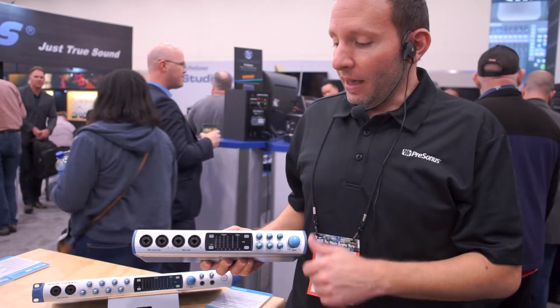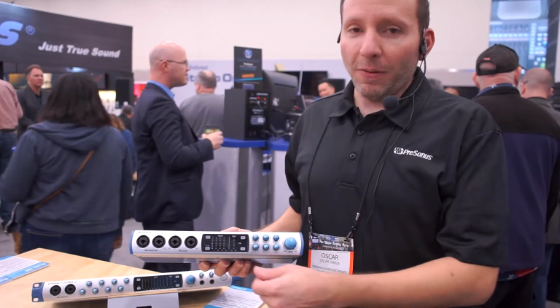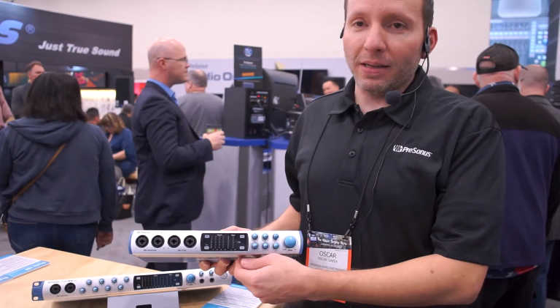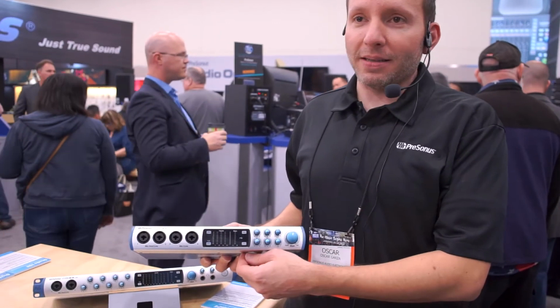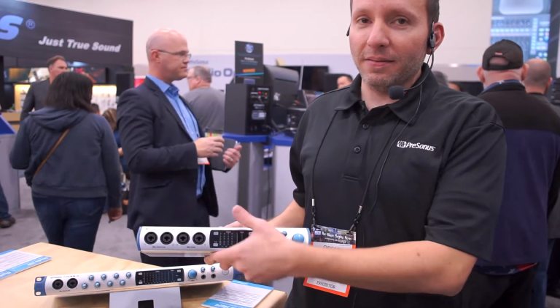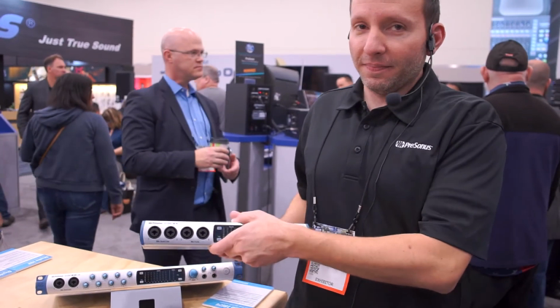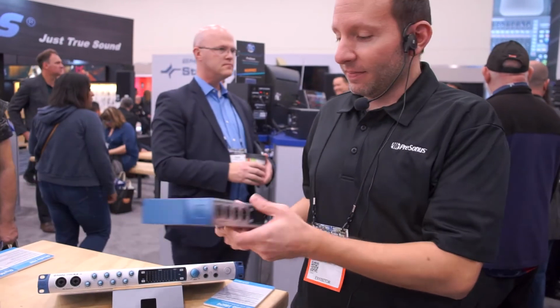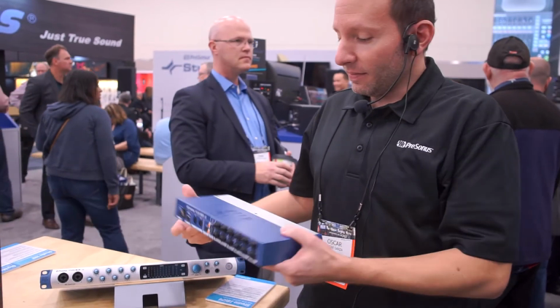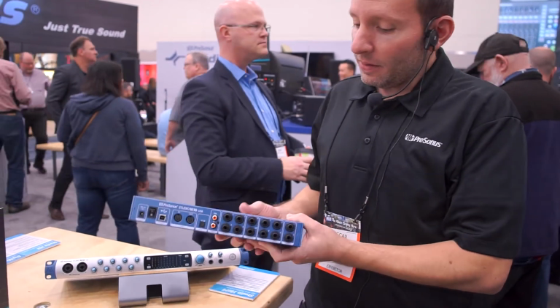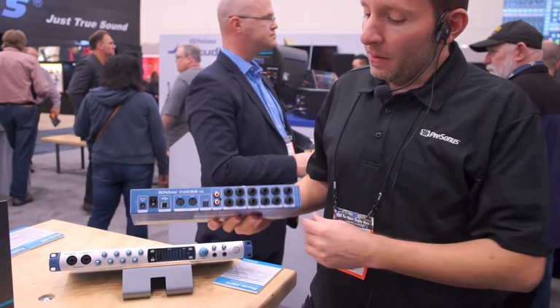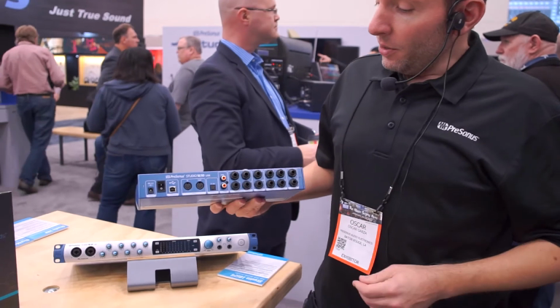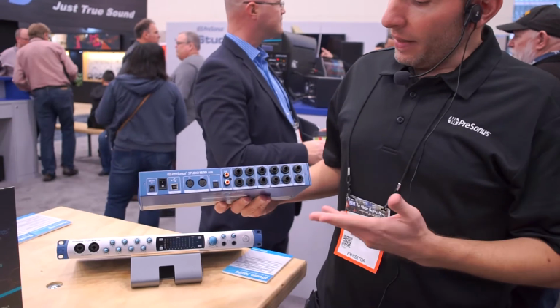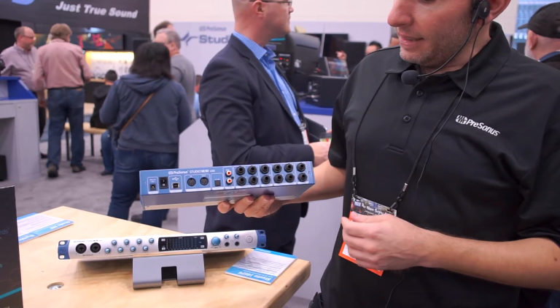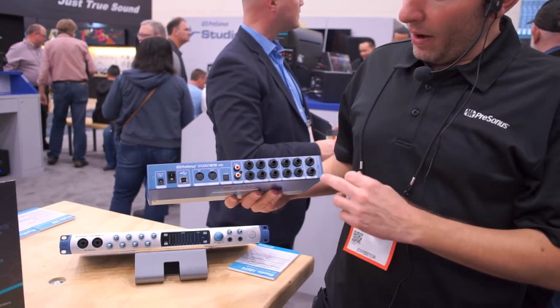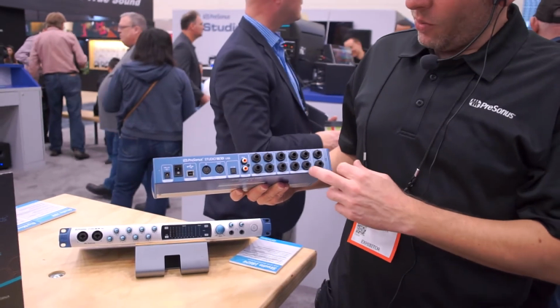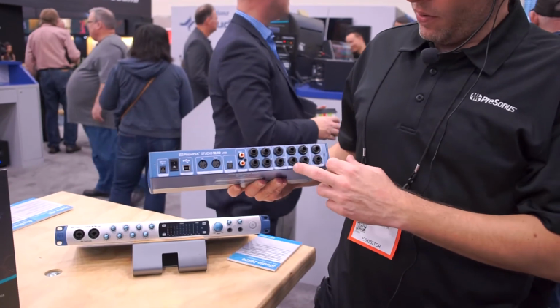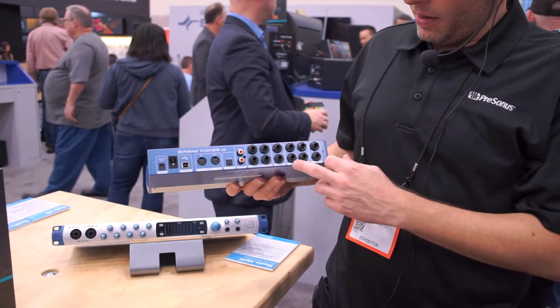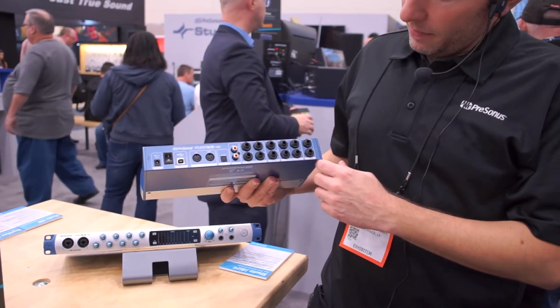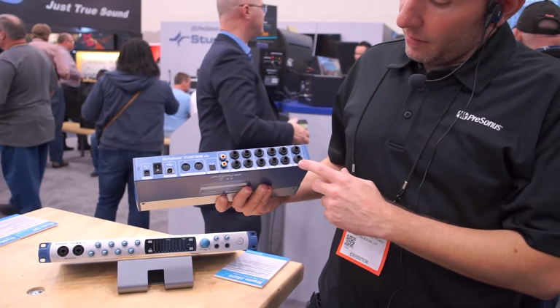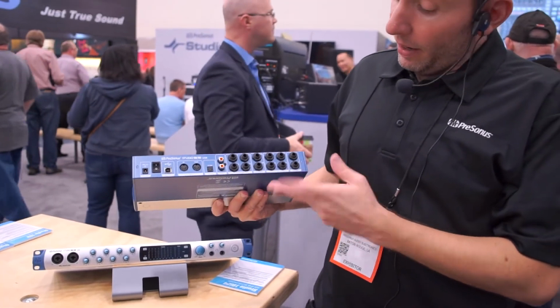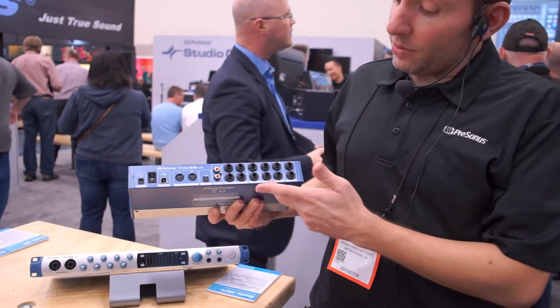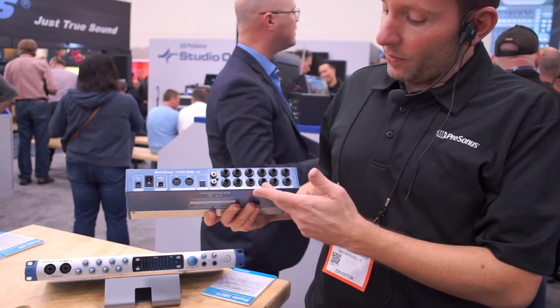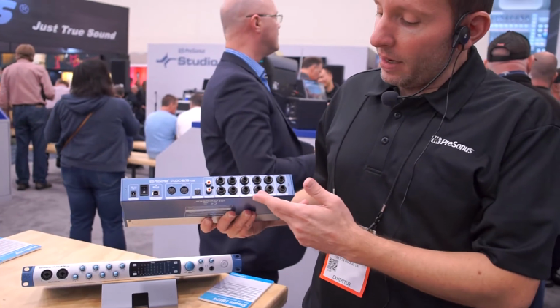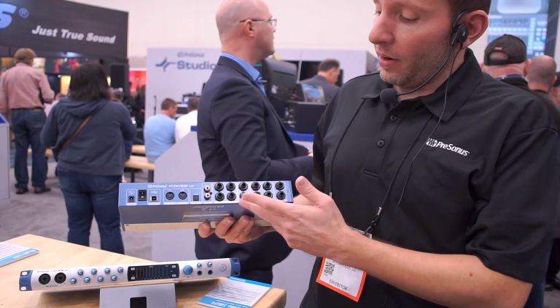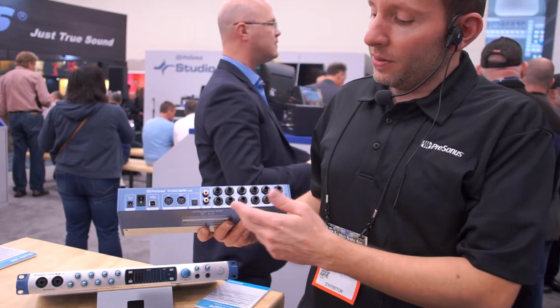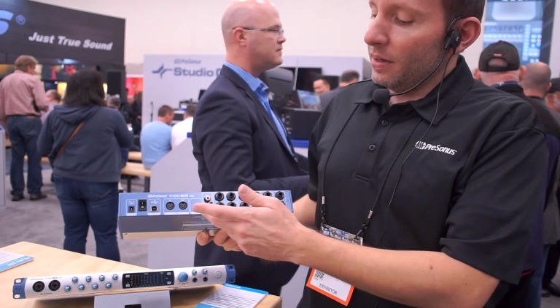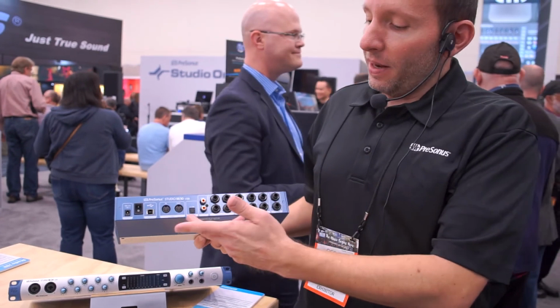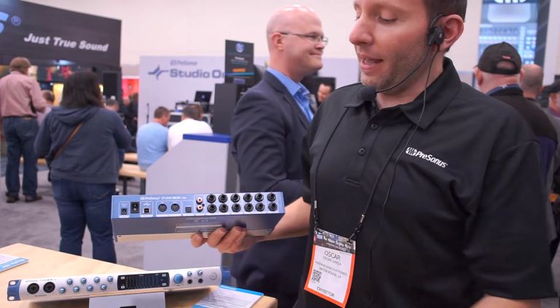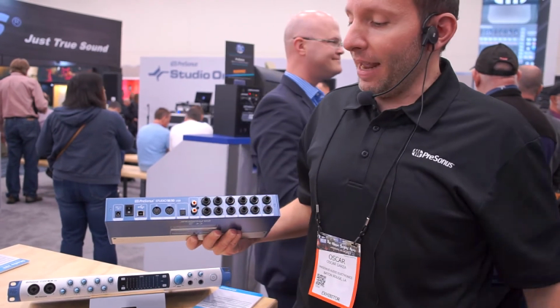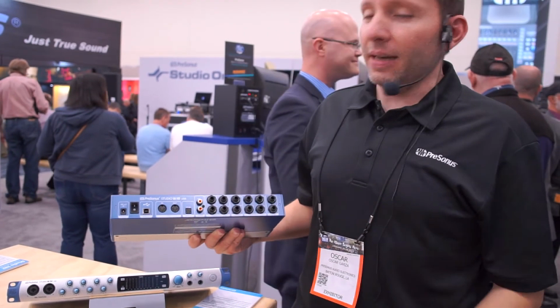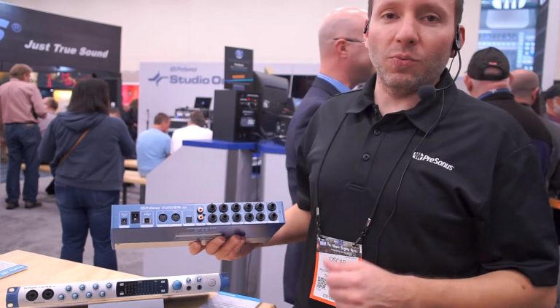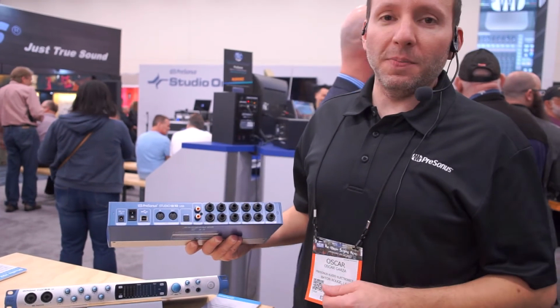If I flip it around to the back side, you can see on the 1810 we have the rest of our headphone outs, the rest of our line inputs, our outputs, SPDIF and ADAT-IN, as well as MIDI.